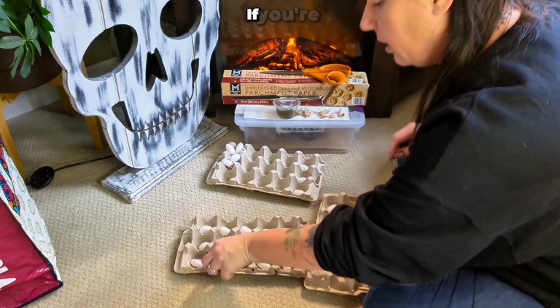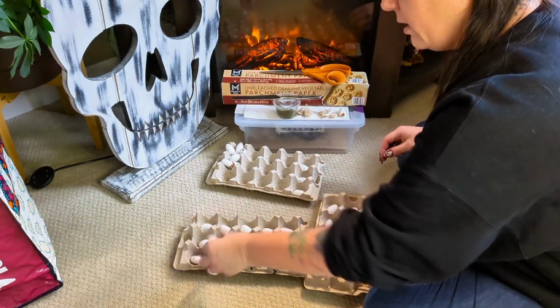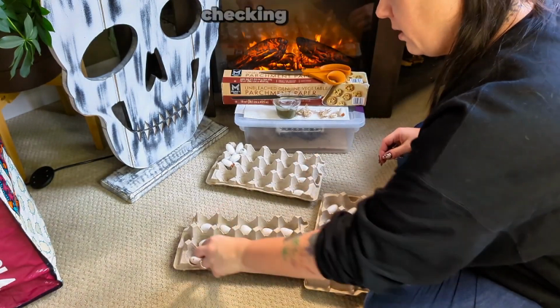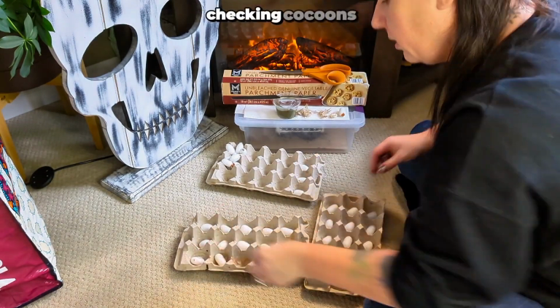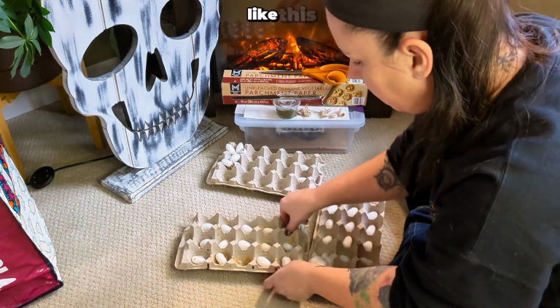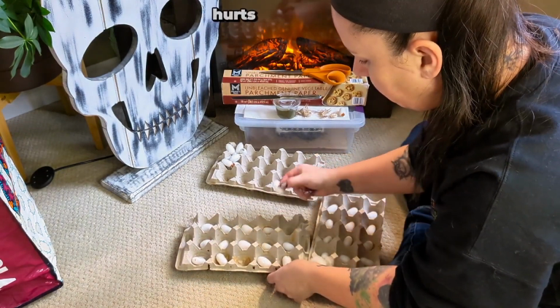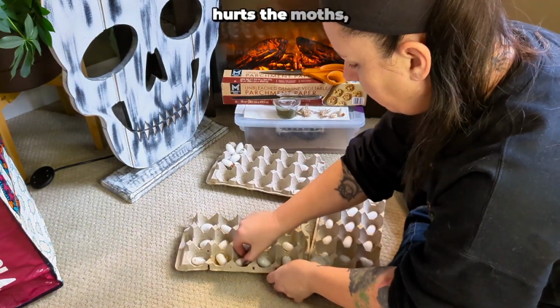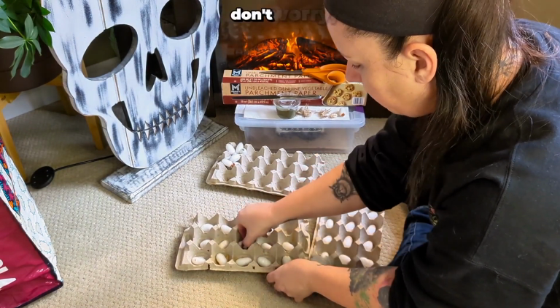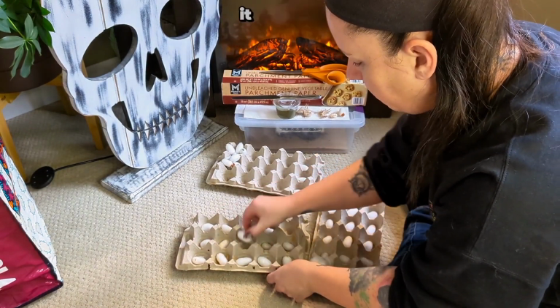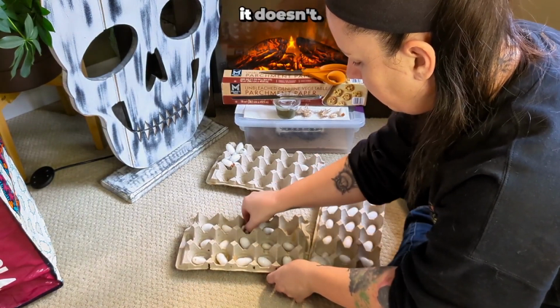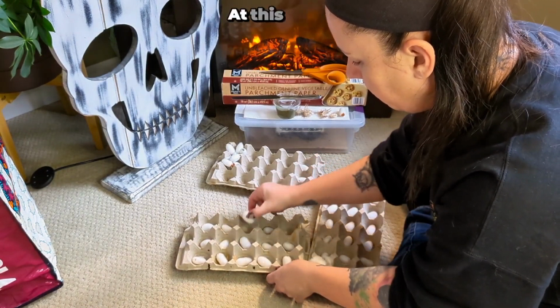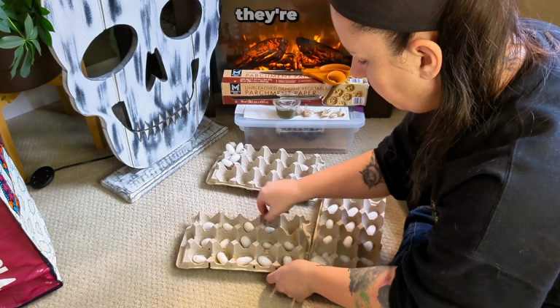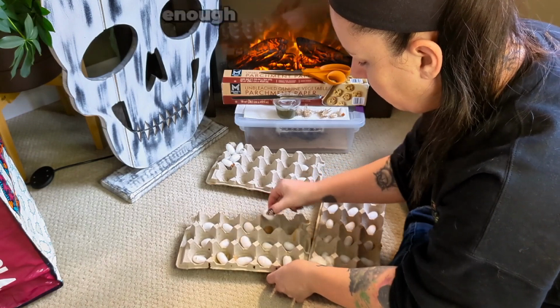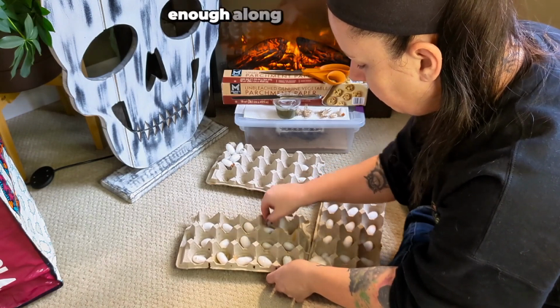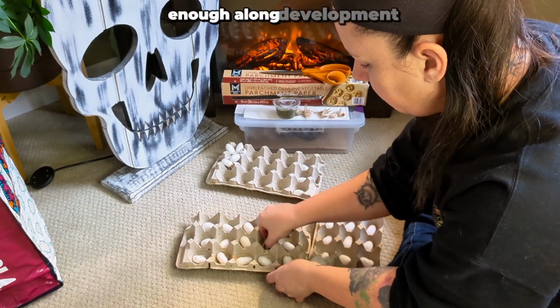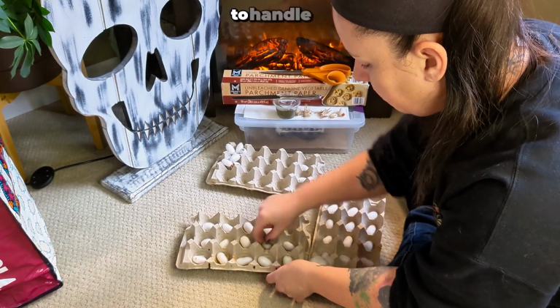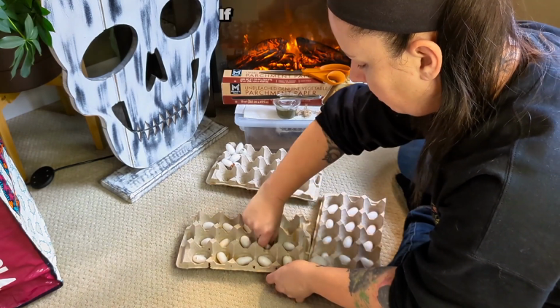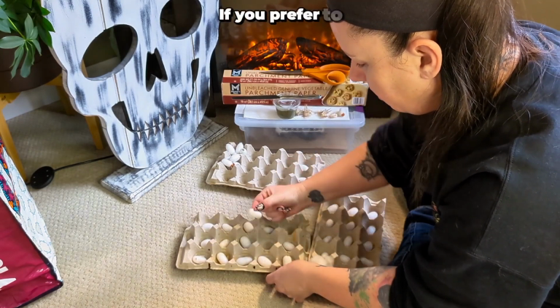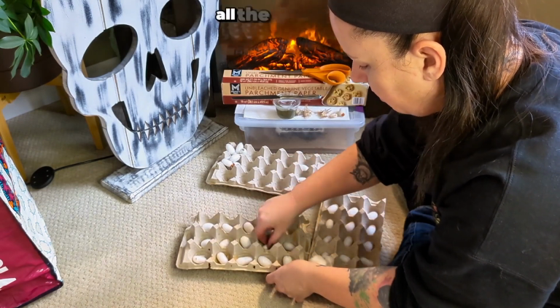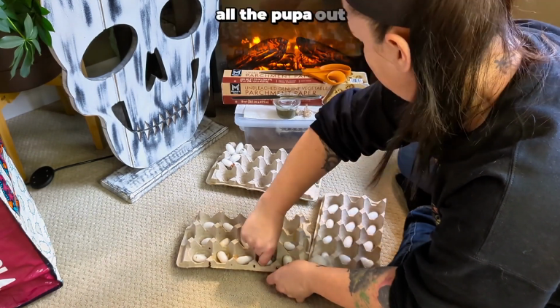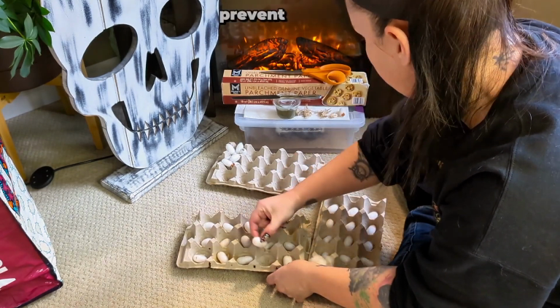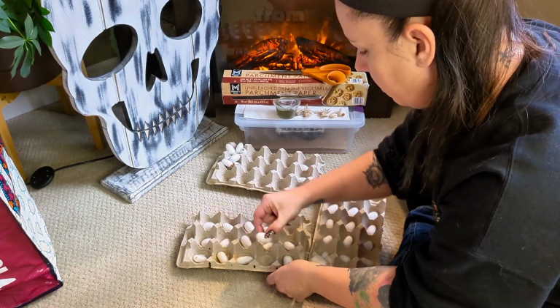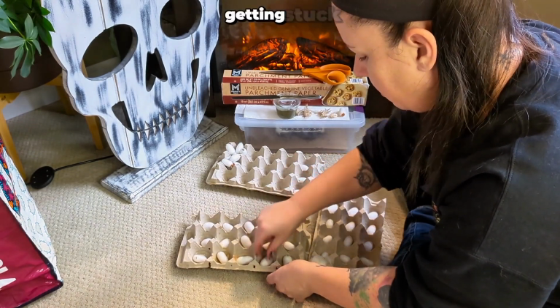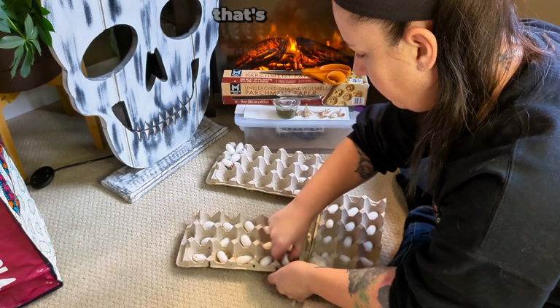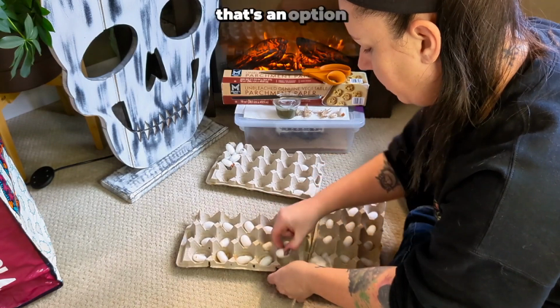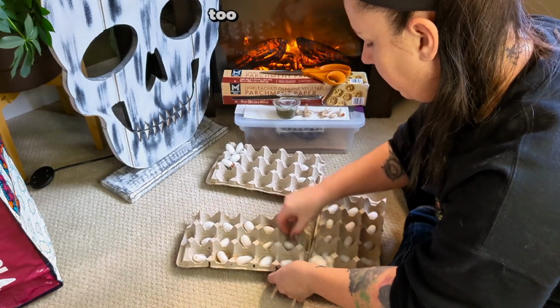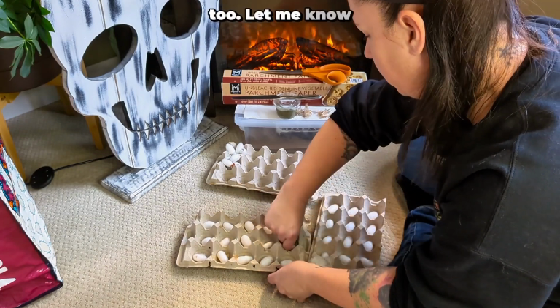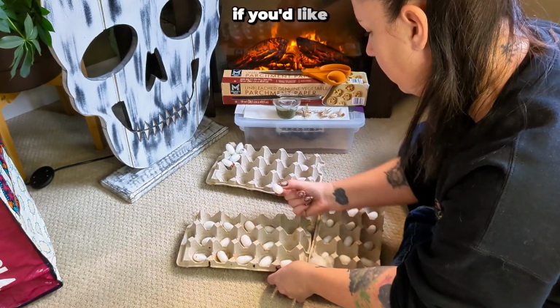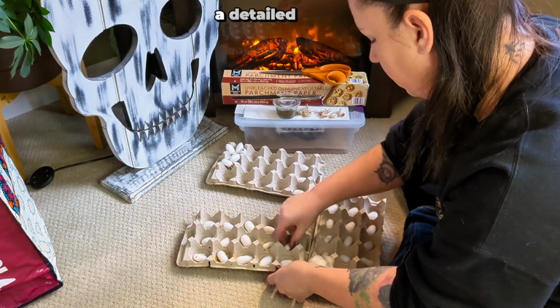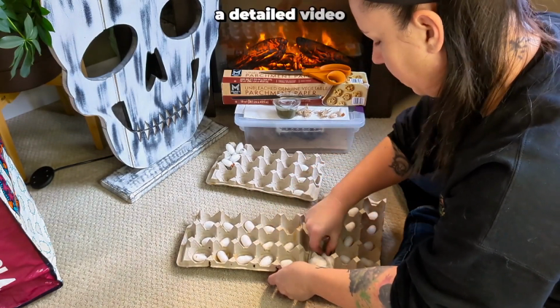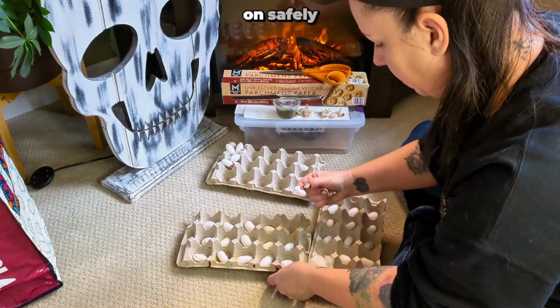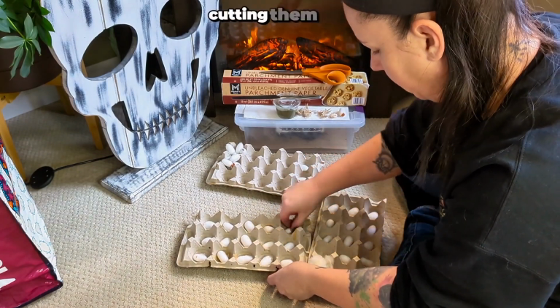If you're wondering whether checking cocoons like this hurts the moths, don't worry, it doesn't. At this stage, they're far enough along in development to handle it. If you prefer to cut all the pupa out to prevent moths from getting stuck, that's an option too. Let me know if you'd like a detailed video on safely cutting them out.